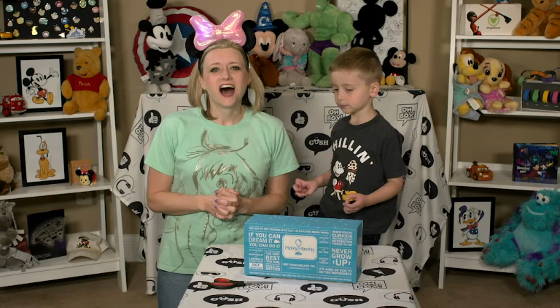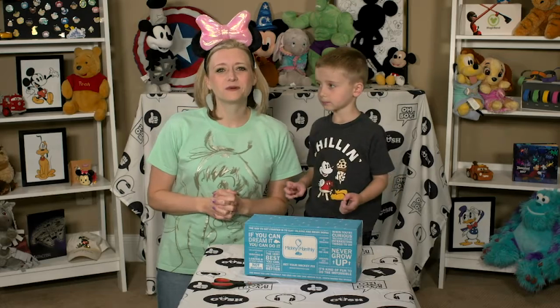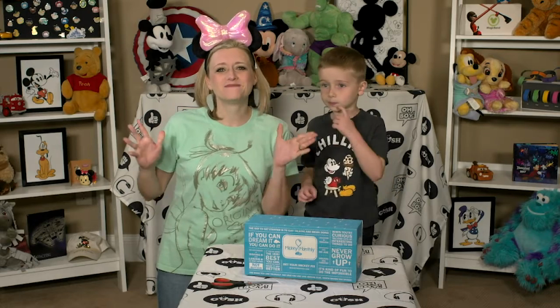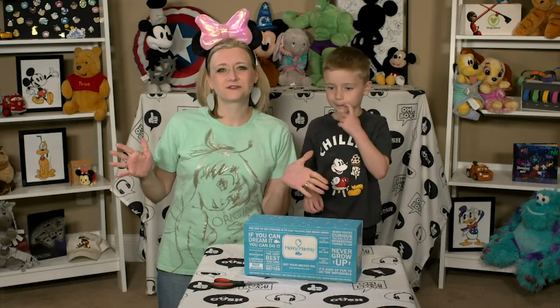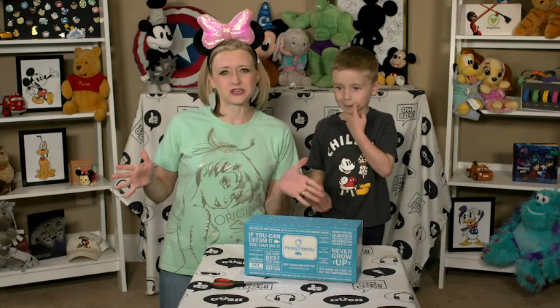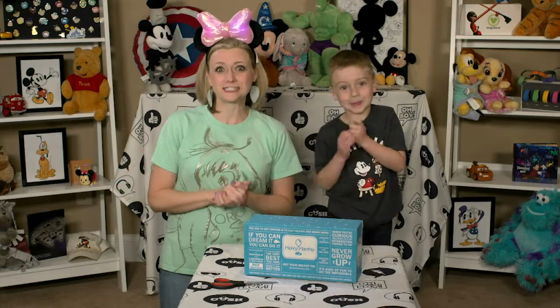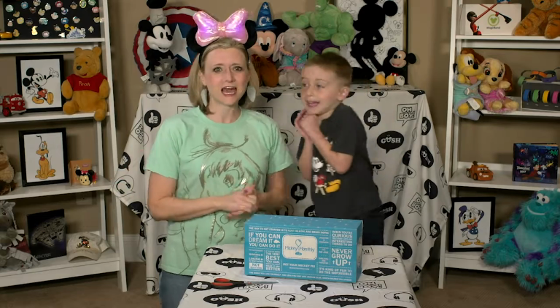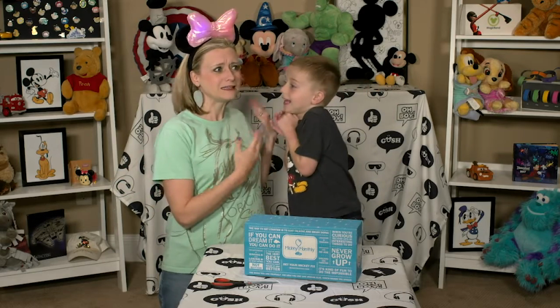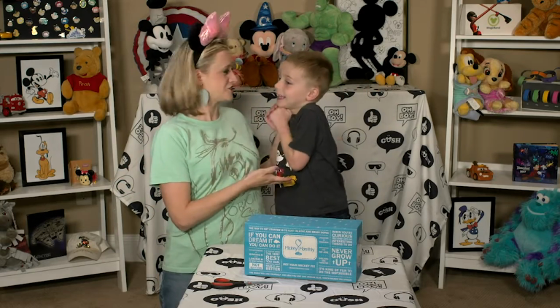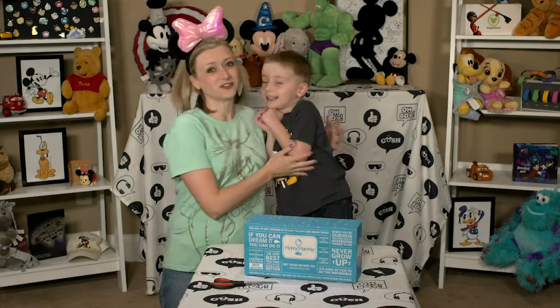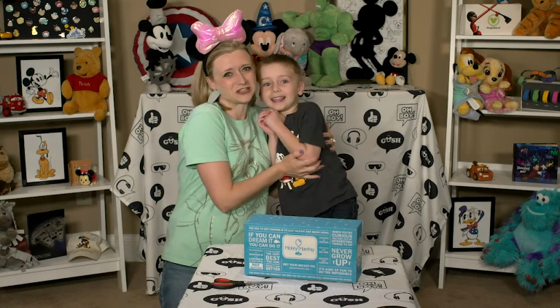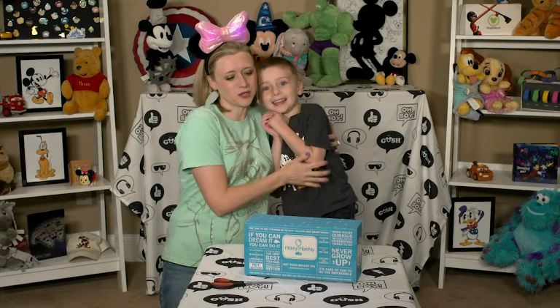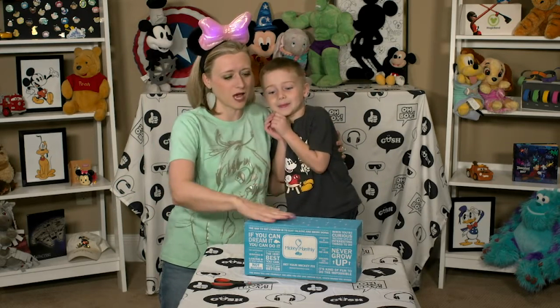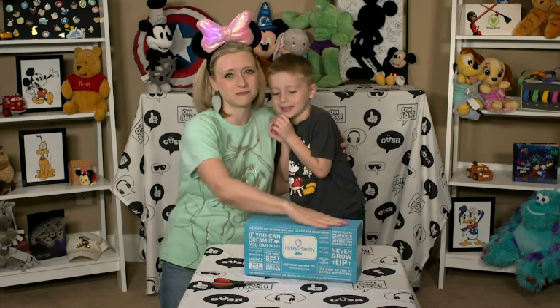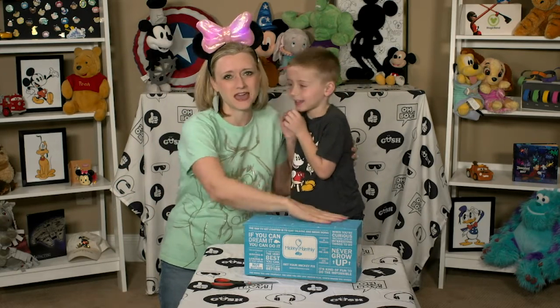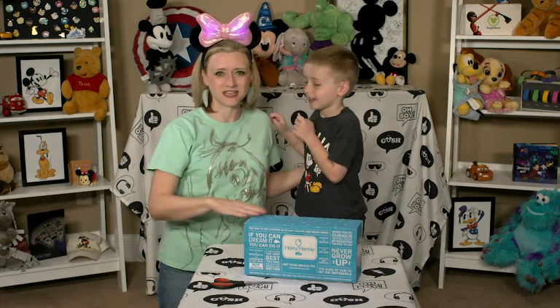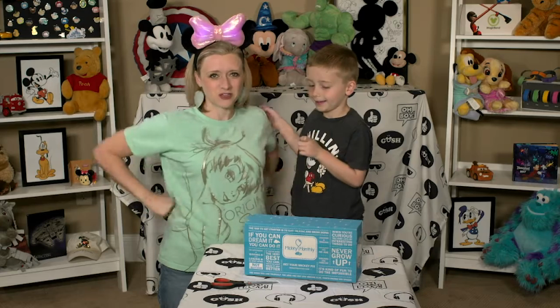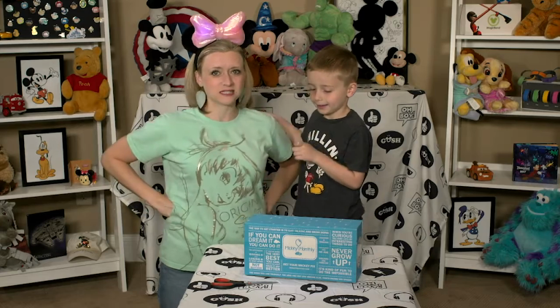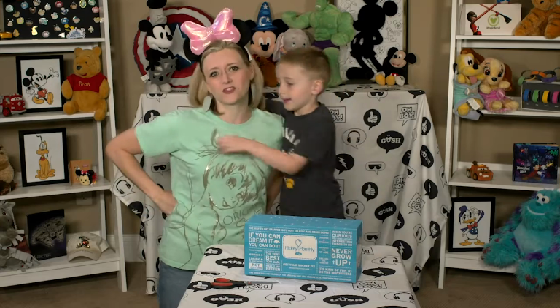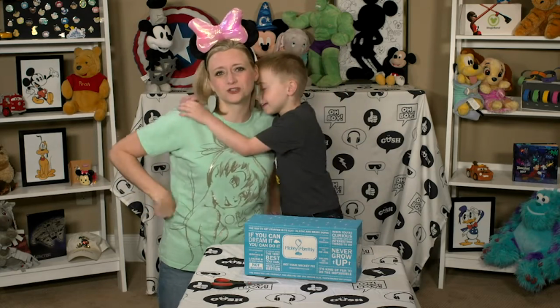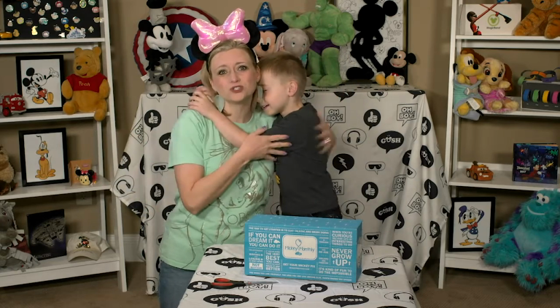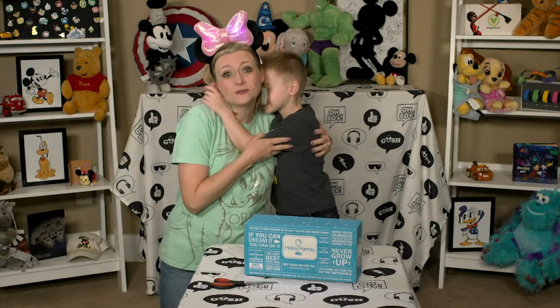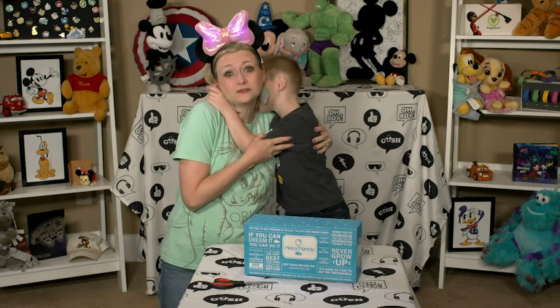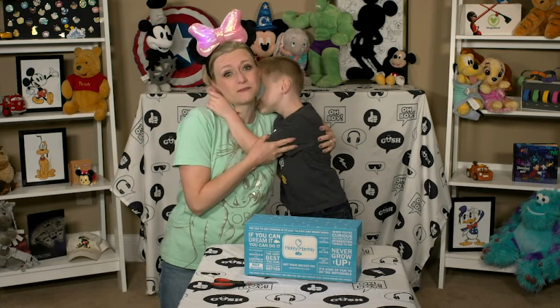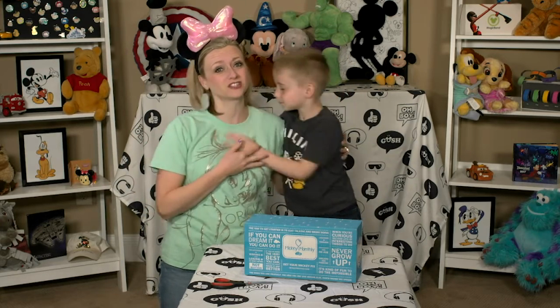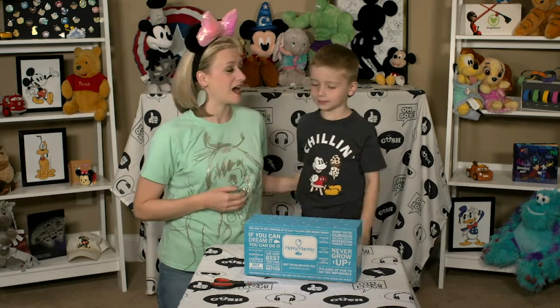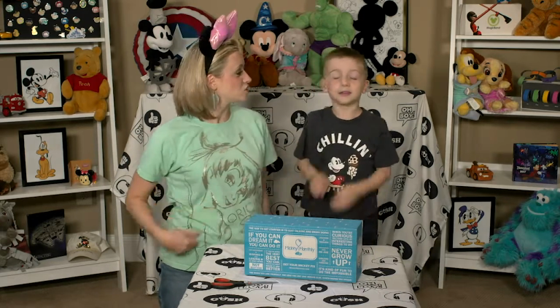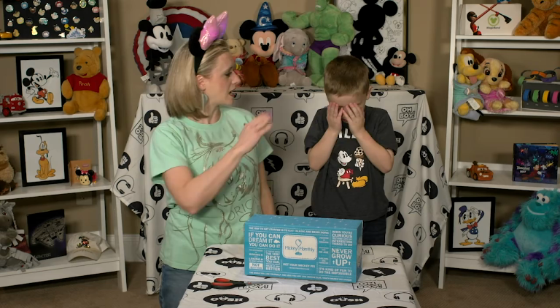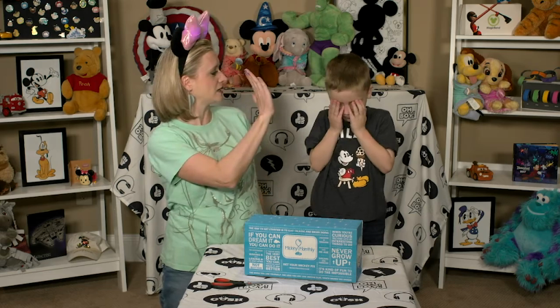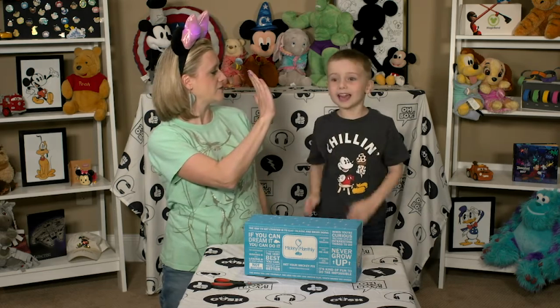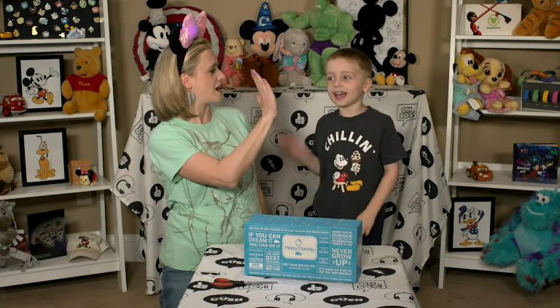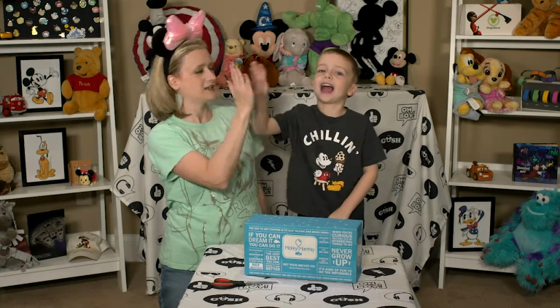Hi everybody, I am Melanie from Lend Me Your Ears, and today I have my youngest child, Phoenix, here to help me open up this May Mickey Monthly box. My other kiddos are at school, so they are missing out today, but me and Phoenix are gonna have a super fun time, right, buddy? Give me five — yeah!